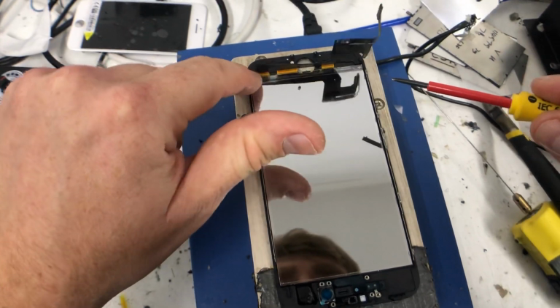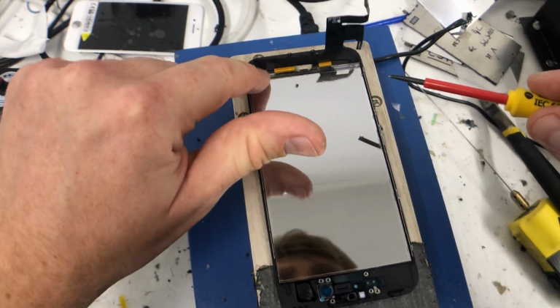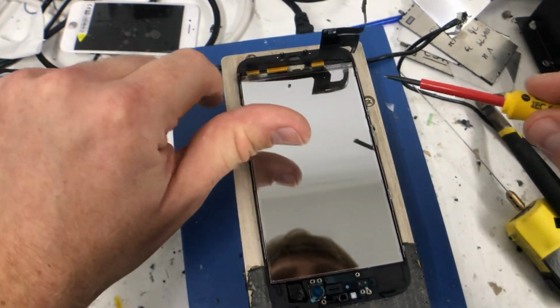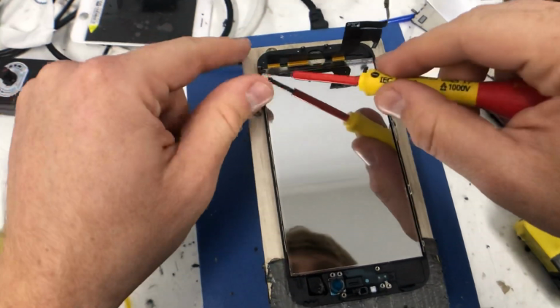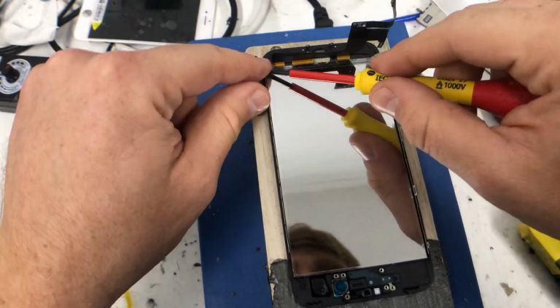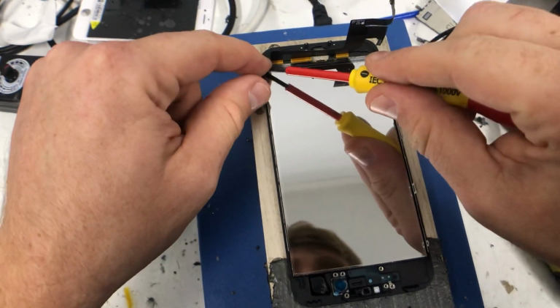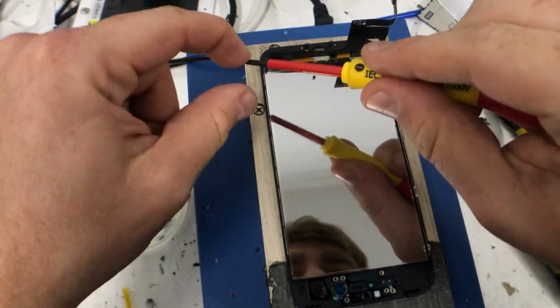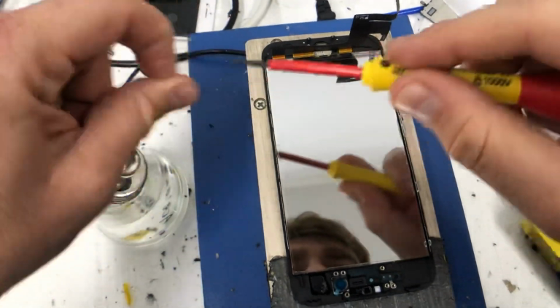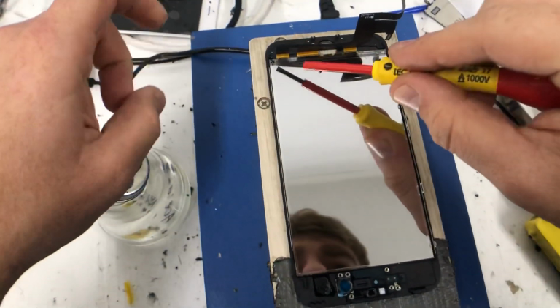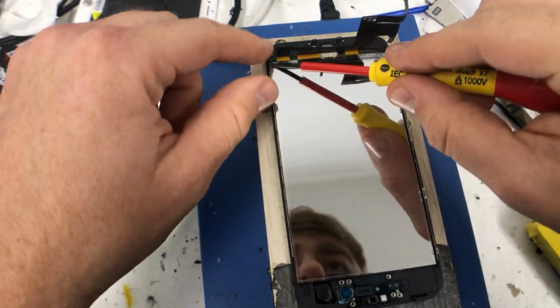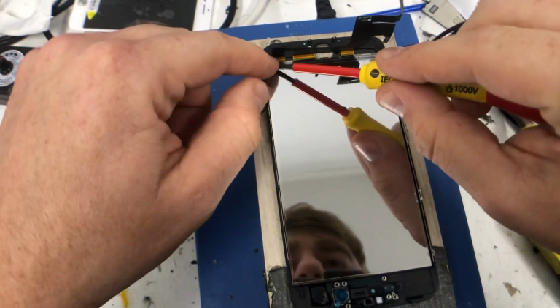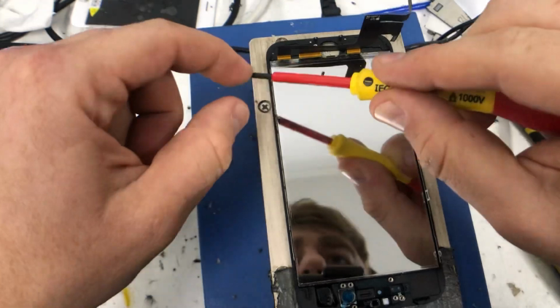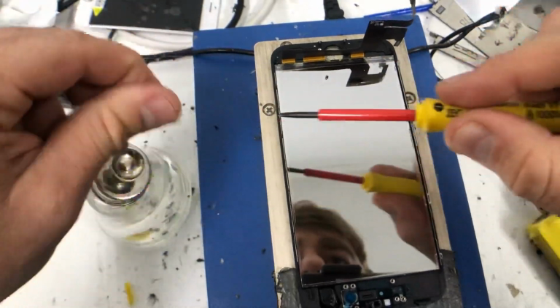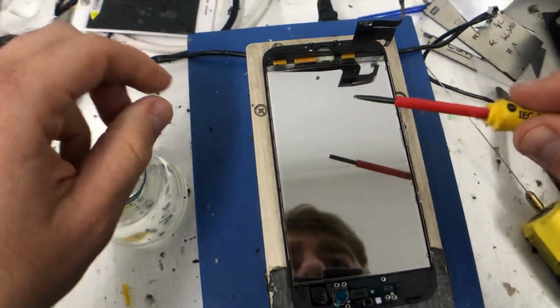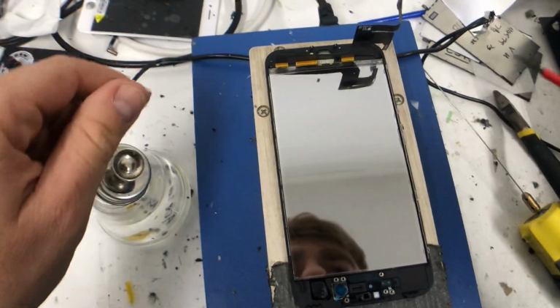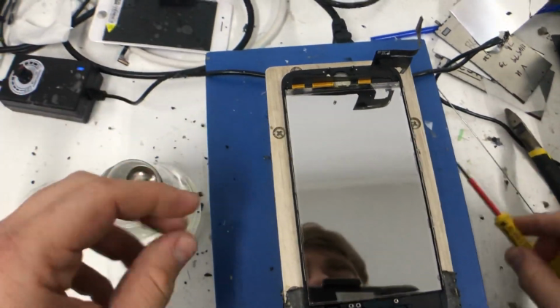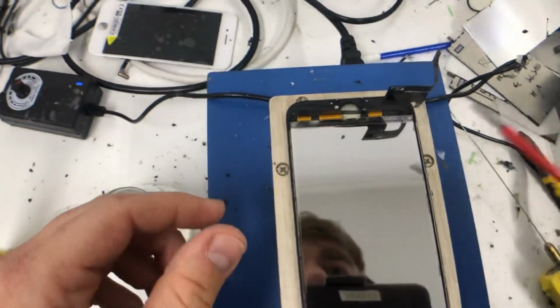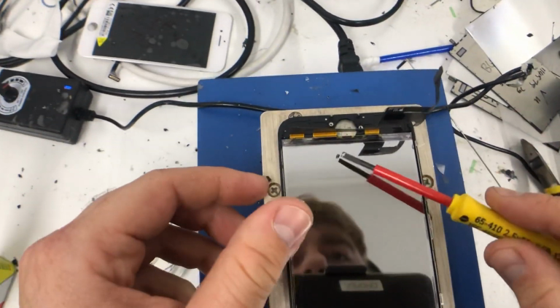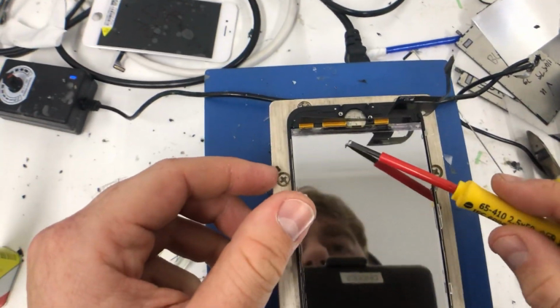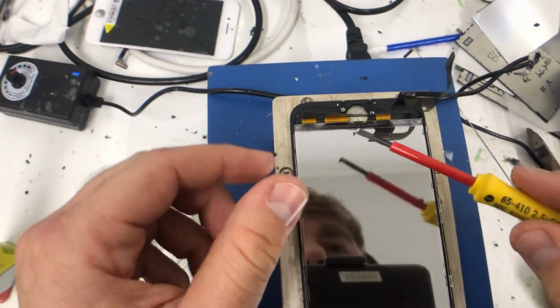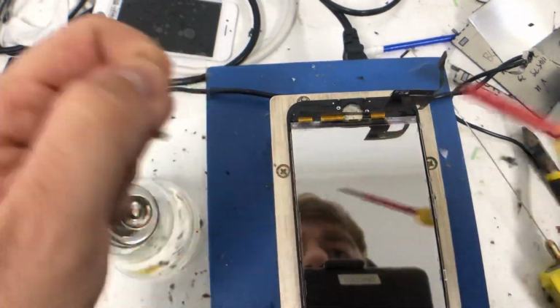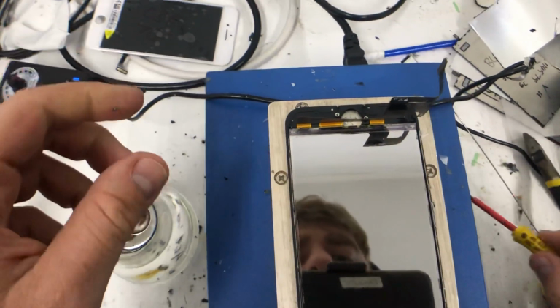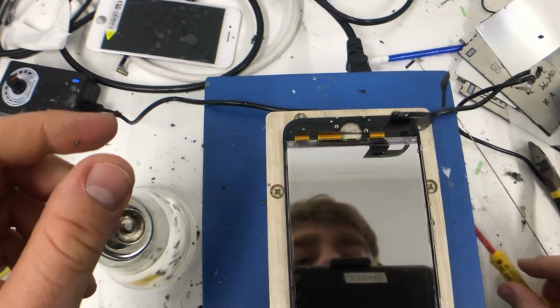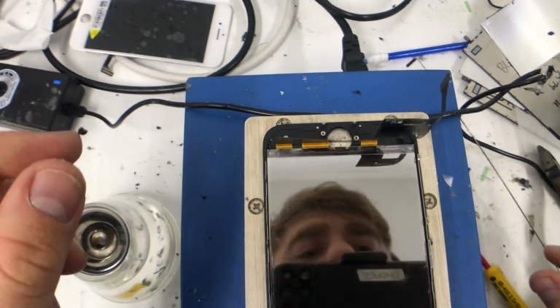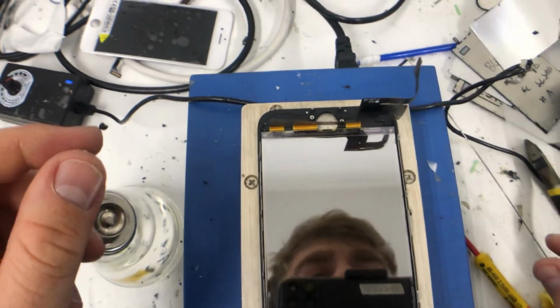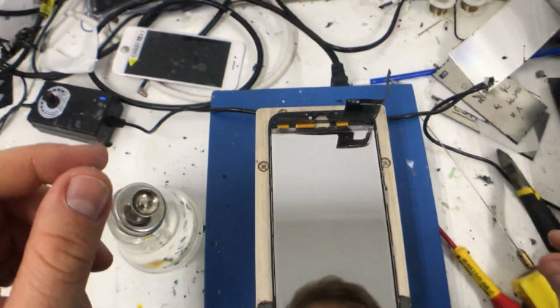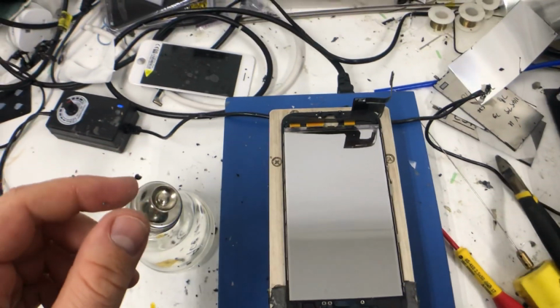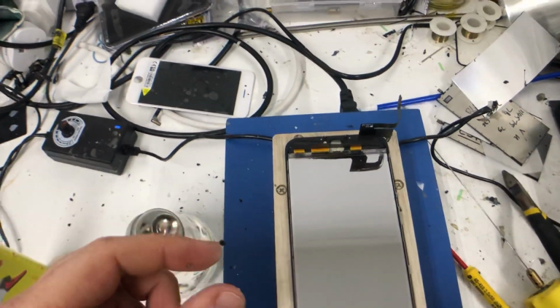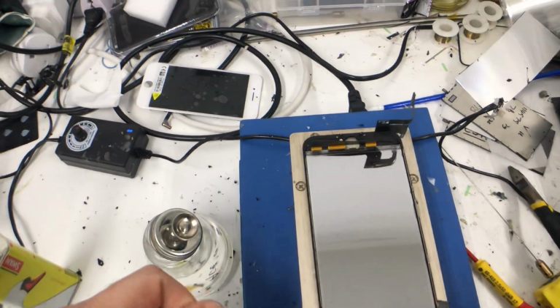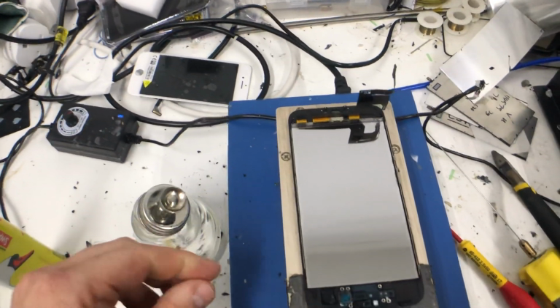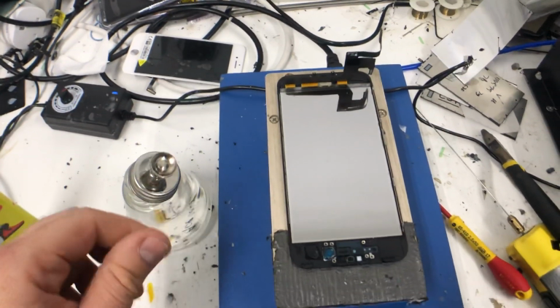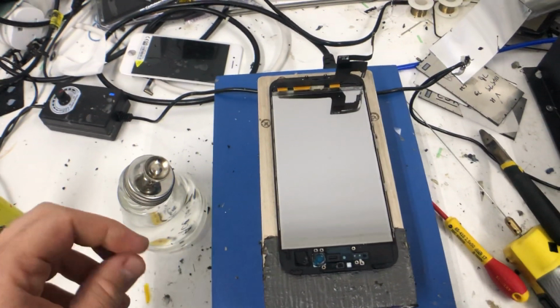Just rub this last little bit off — be careful of the flex, don't put too much pressure on it. There you go. Just a little bit in there, but you can see the flex is all good. They're ready for new backlights now.